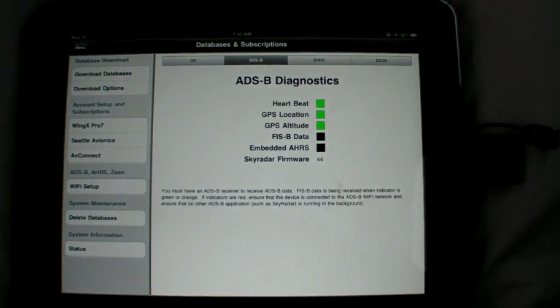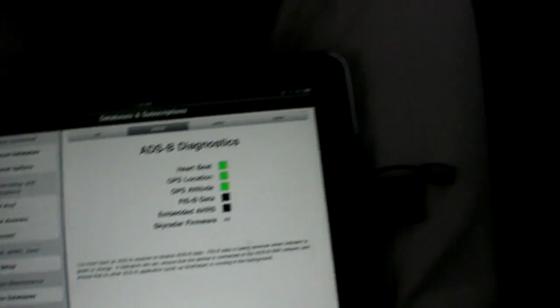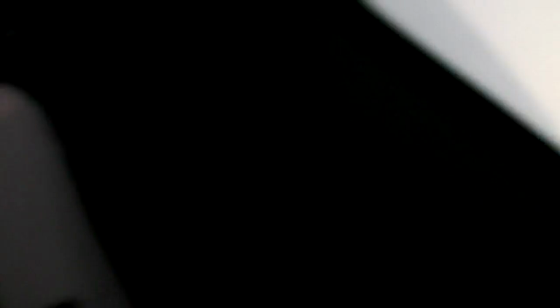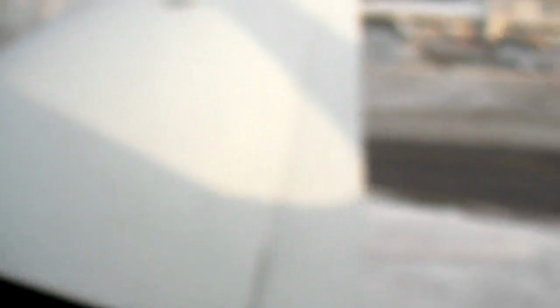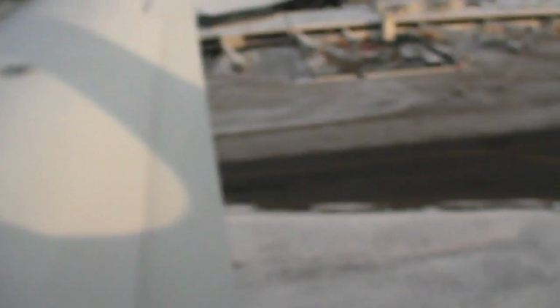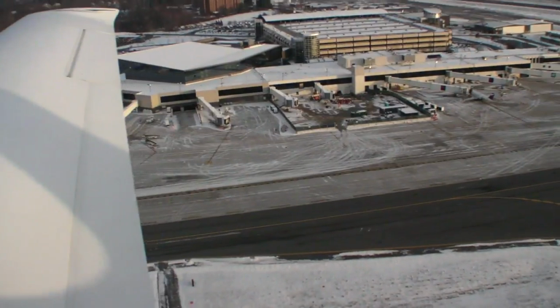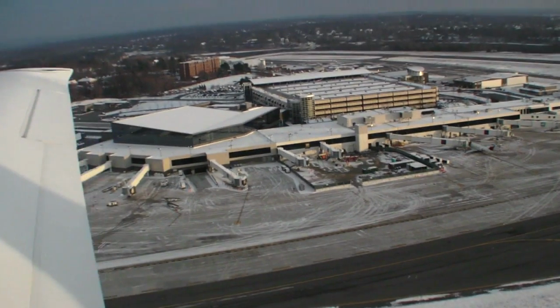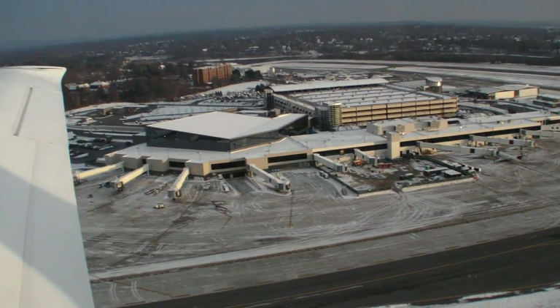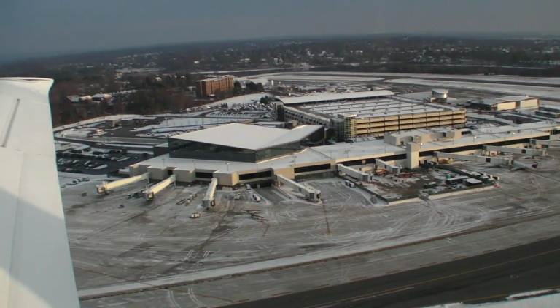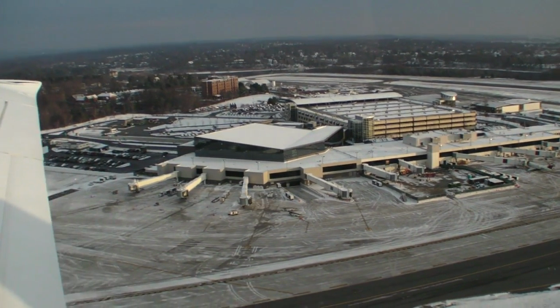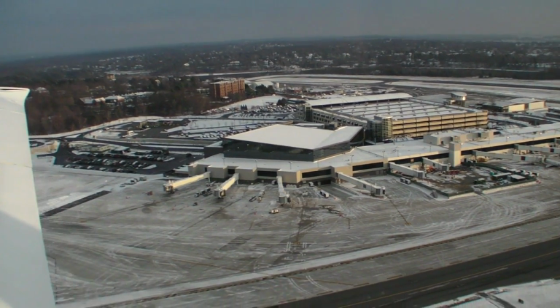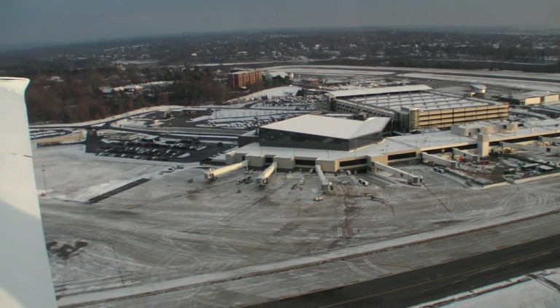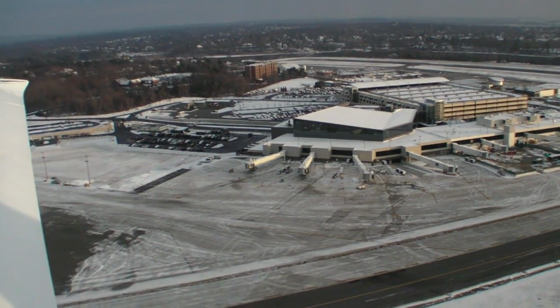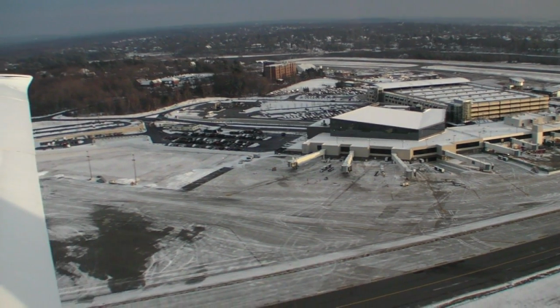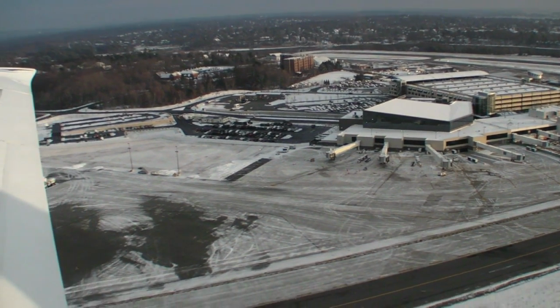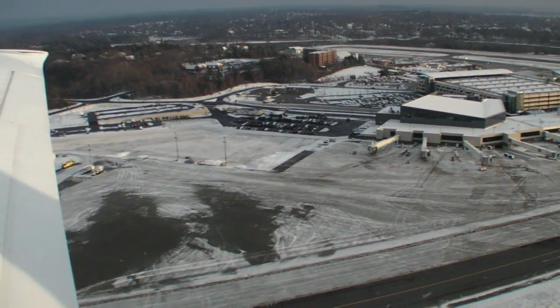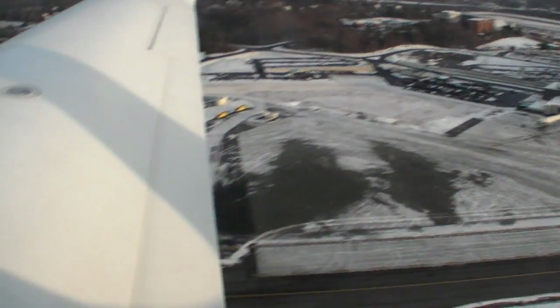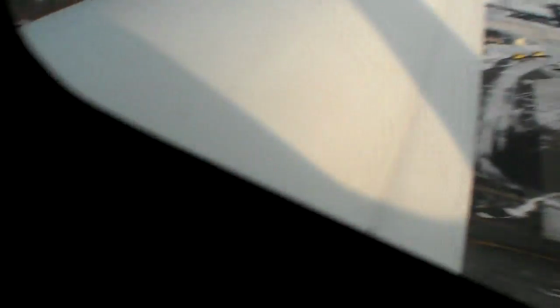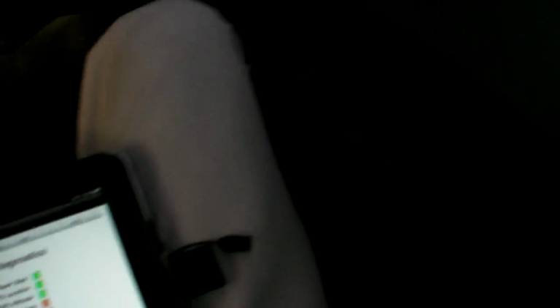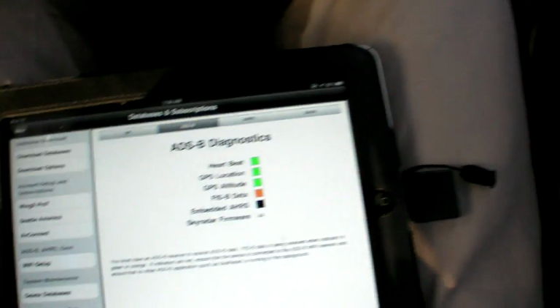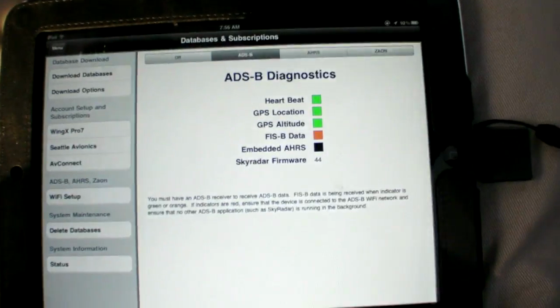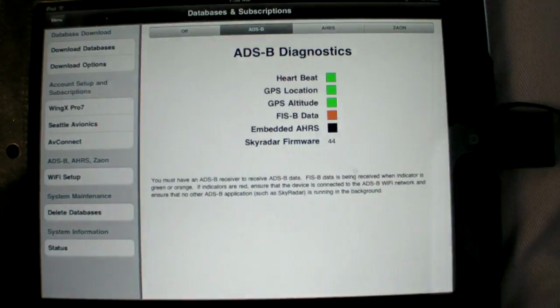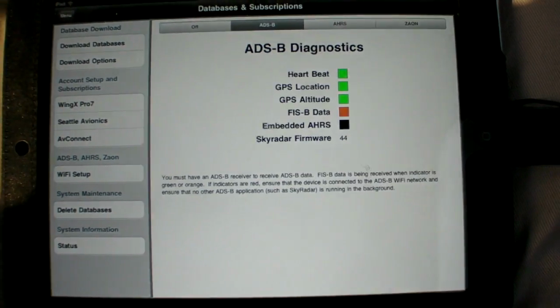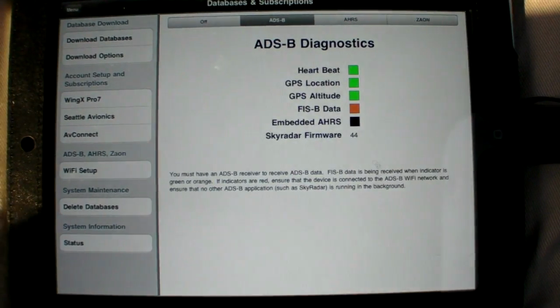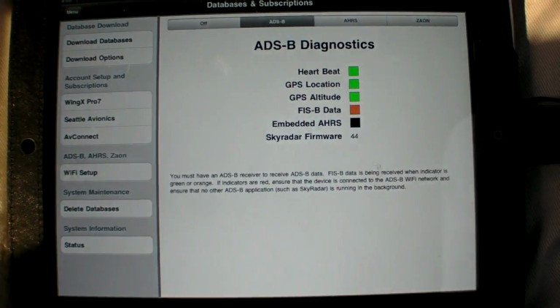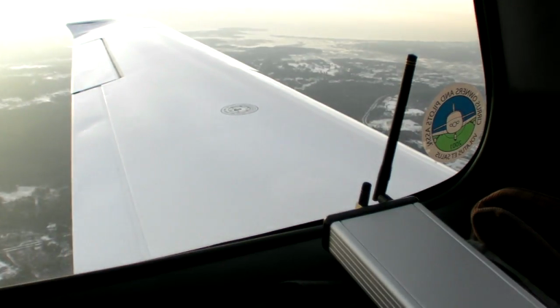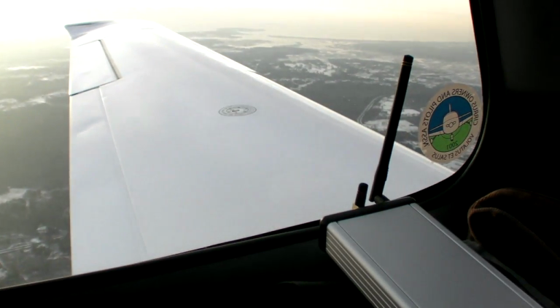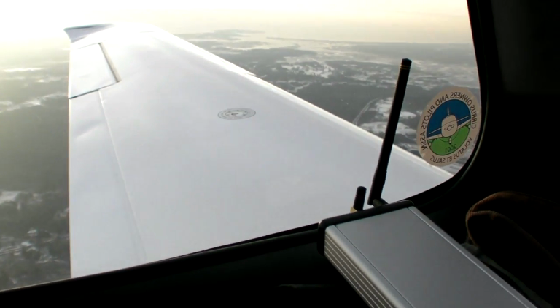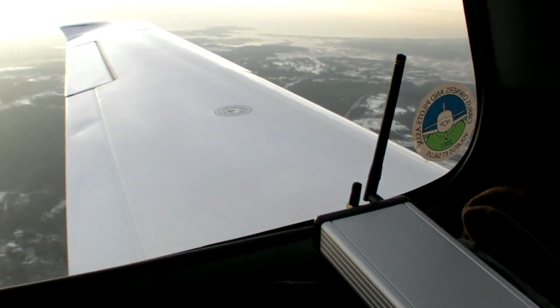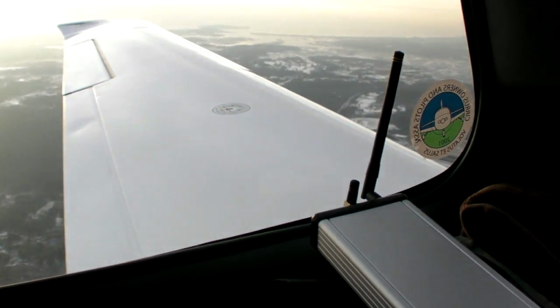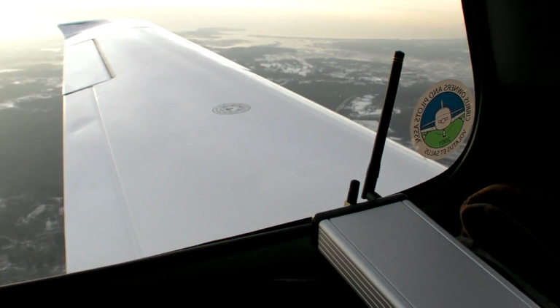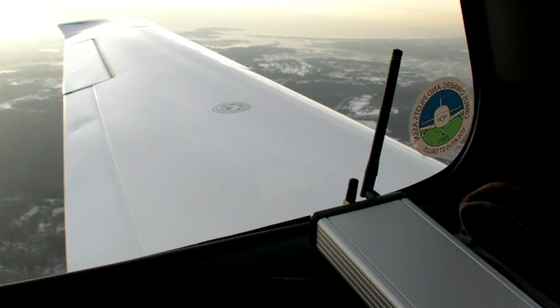For much of the country, you don't need to get much higher than pattern altitude, but in the mountain west you might need to be up near the flight levels. There's also no ADS-B weather in Canada, but ADS-B is available in parts of Alaska, where XM is not.